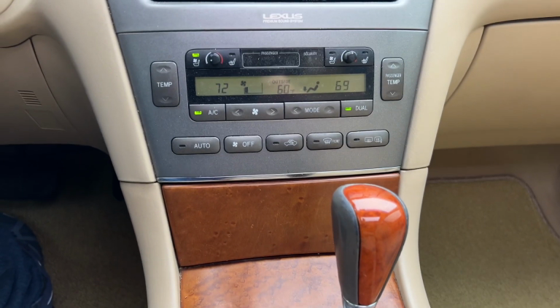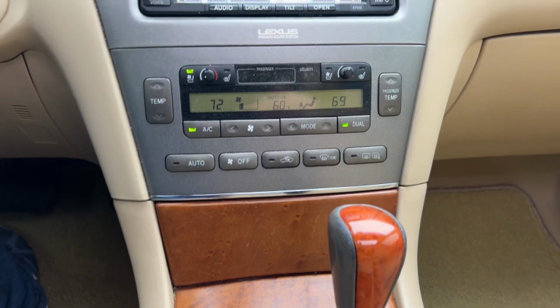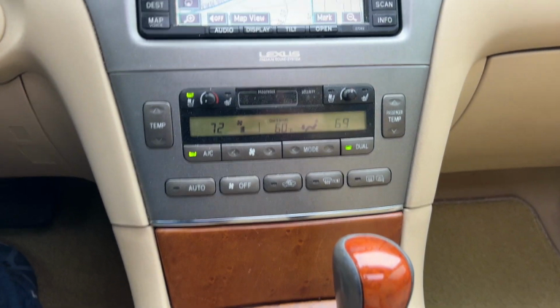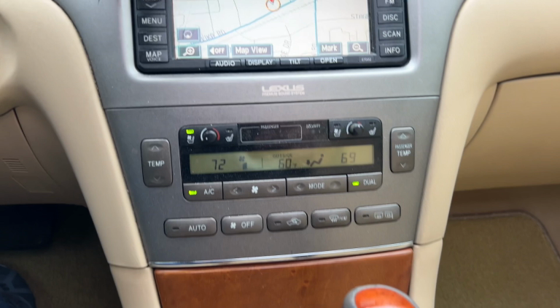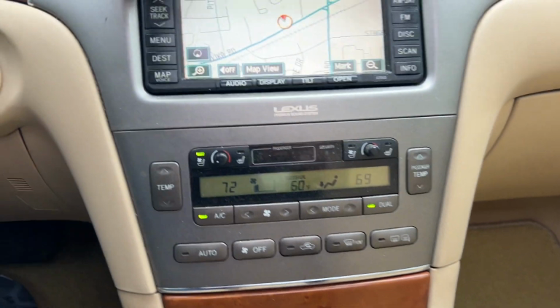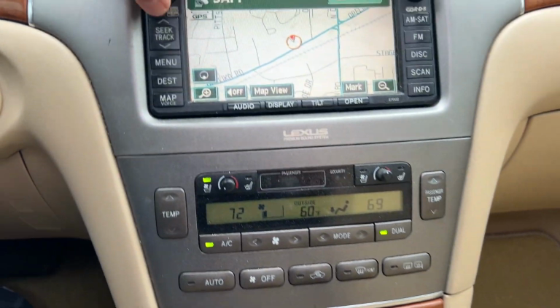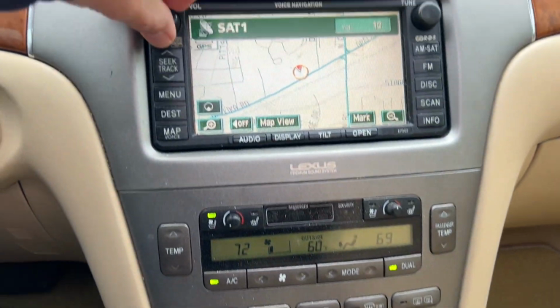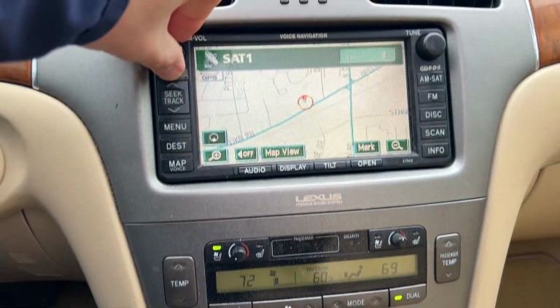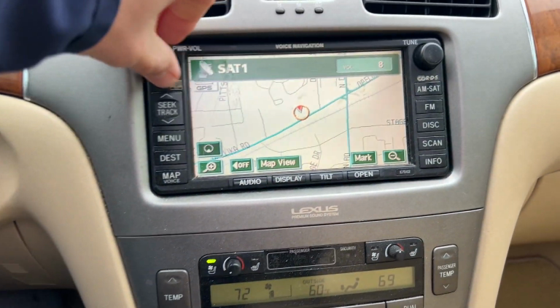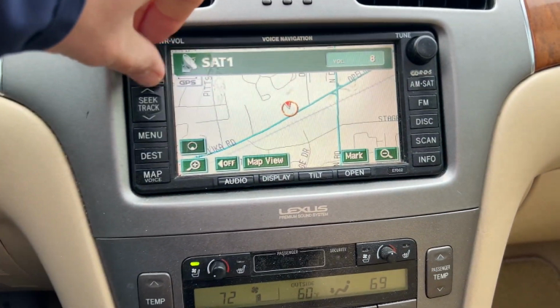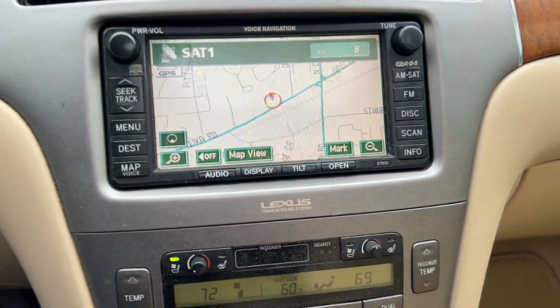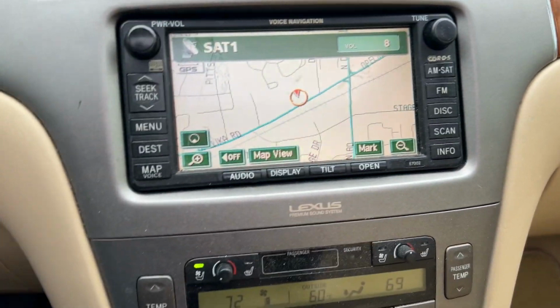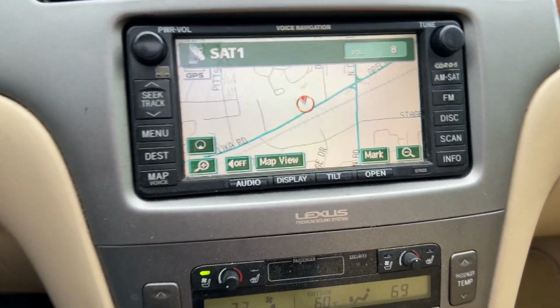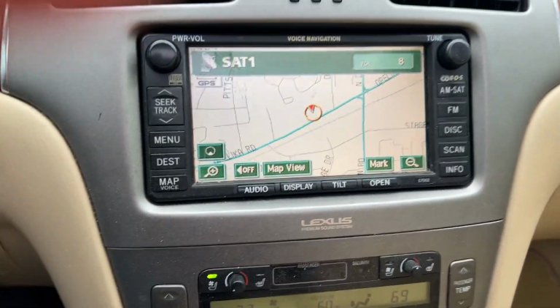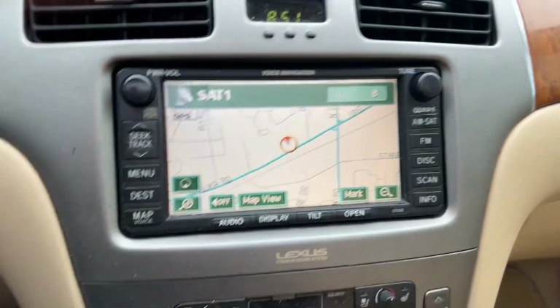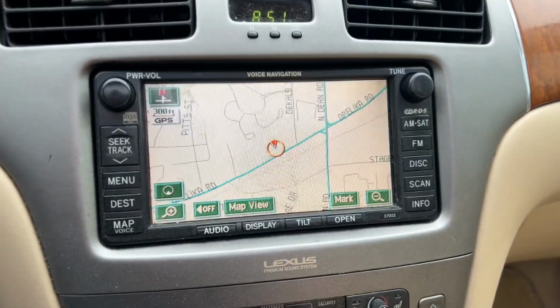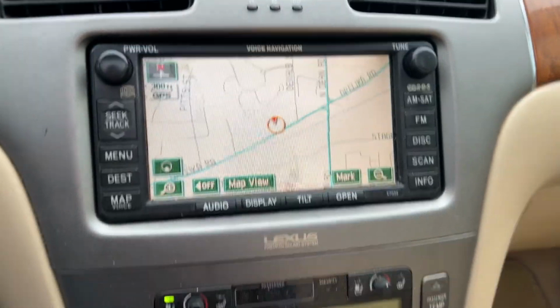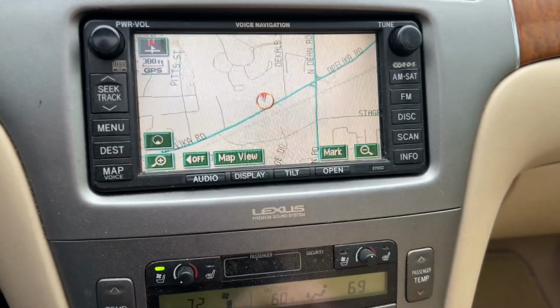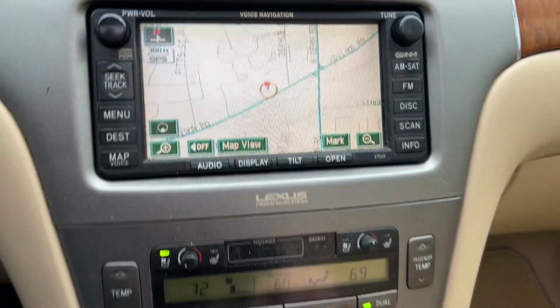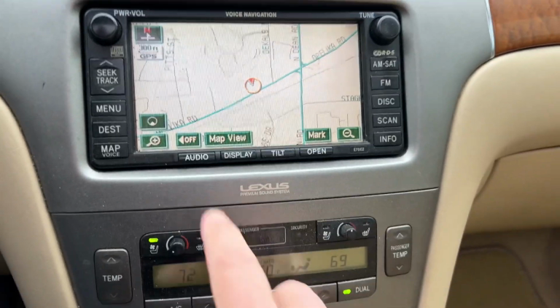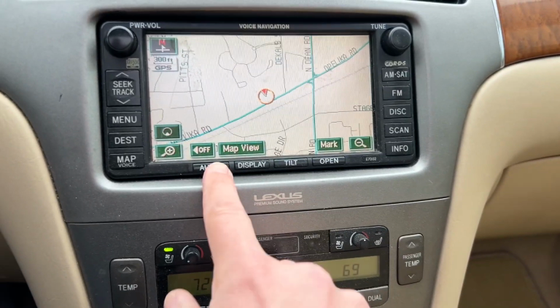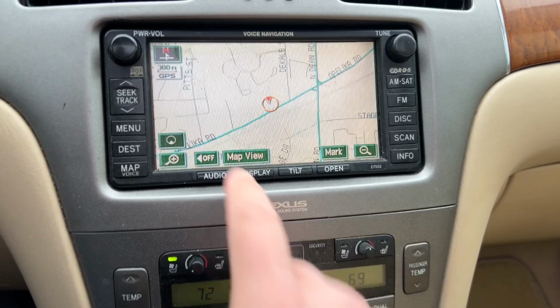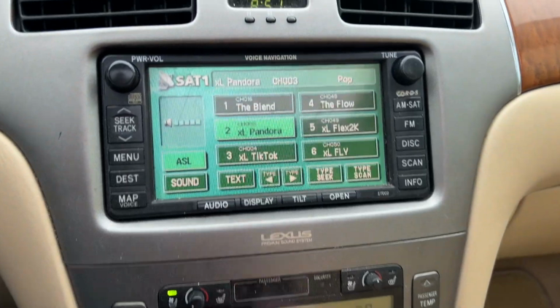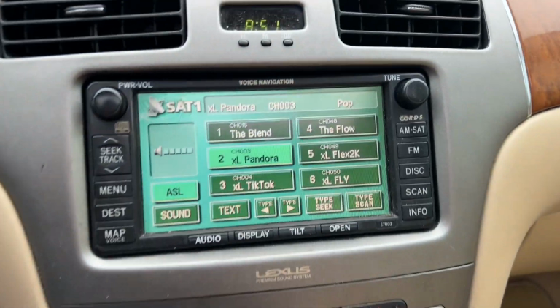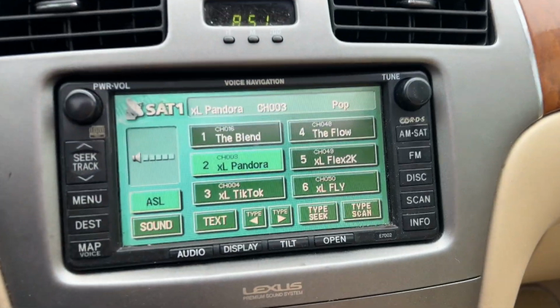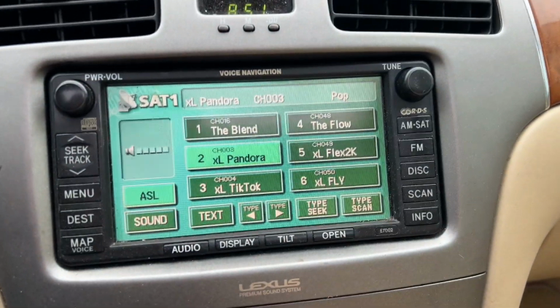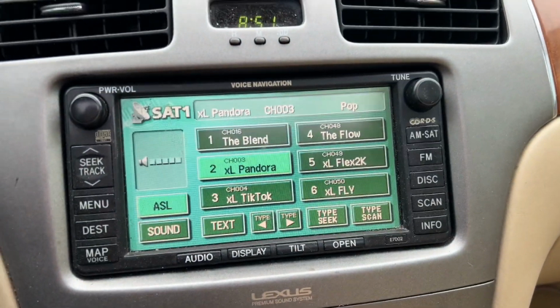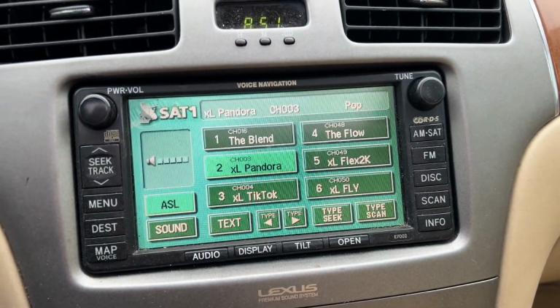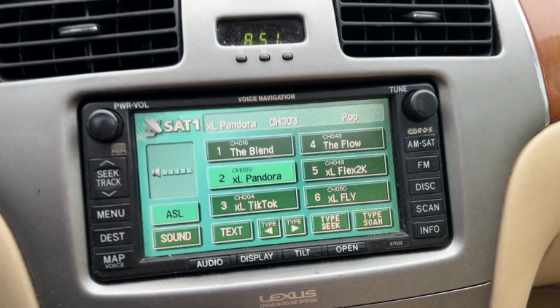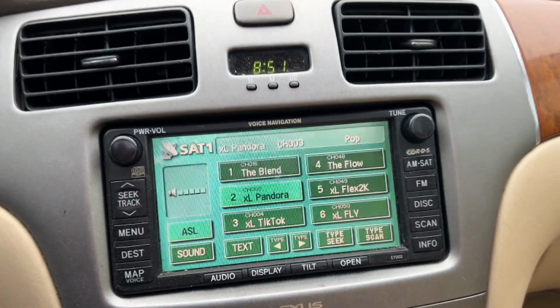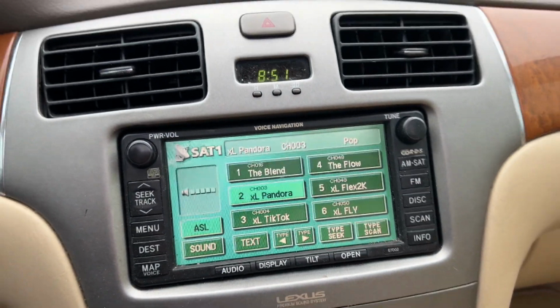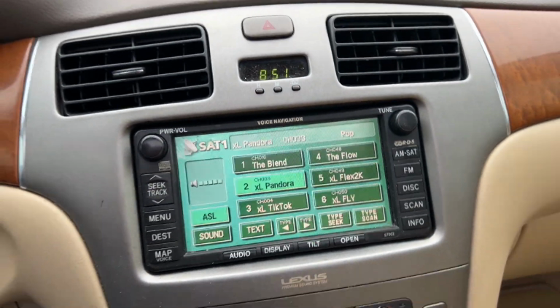Premium audio system, touchscreen display, navigation, free 90-day trial of Sirius XM satellite radio.